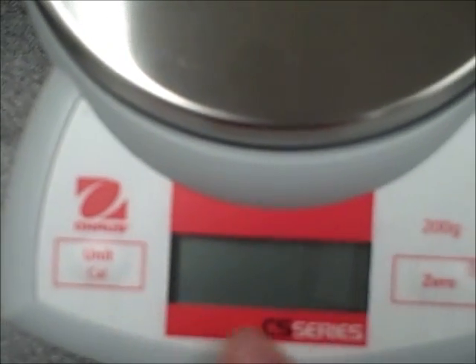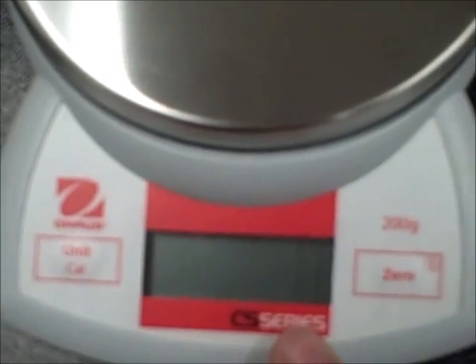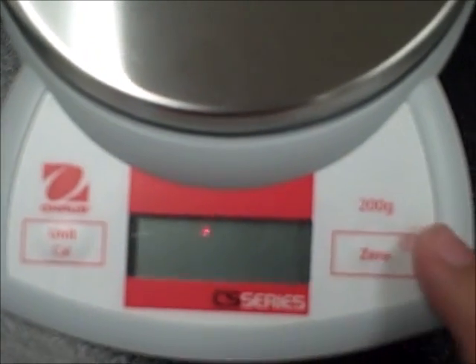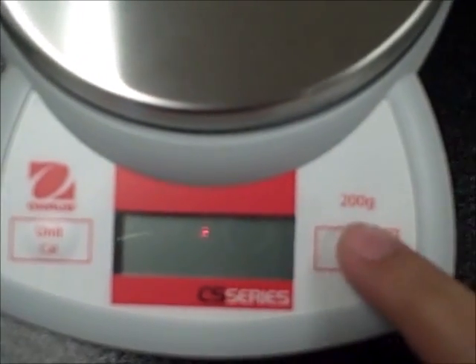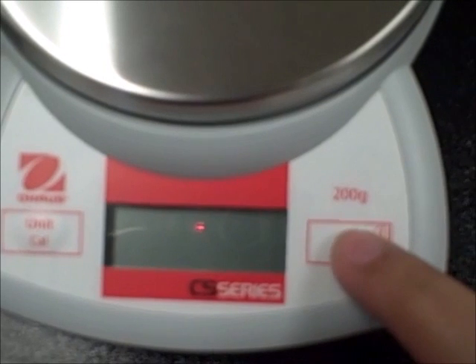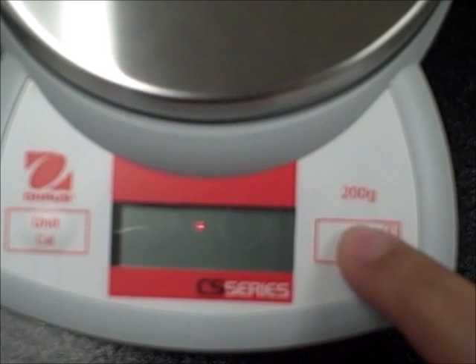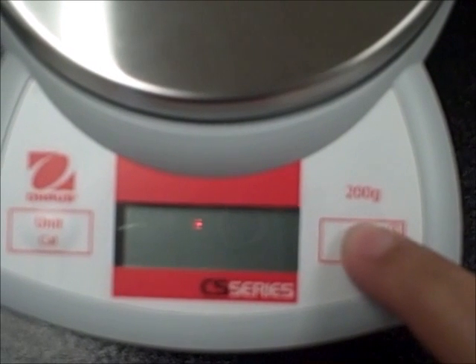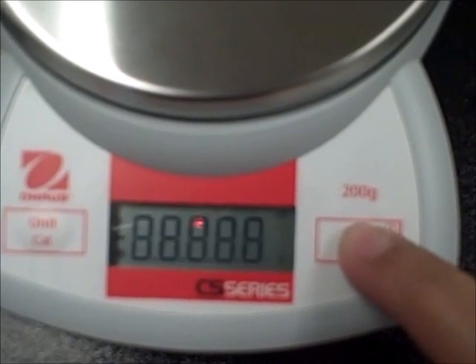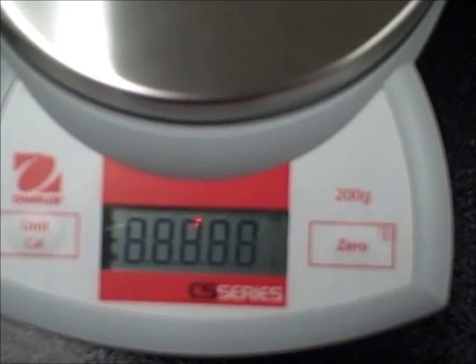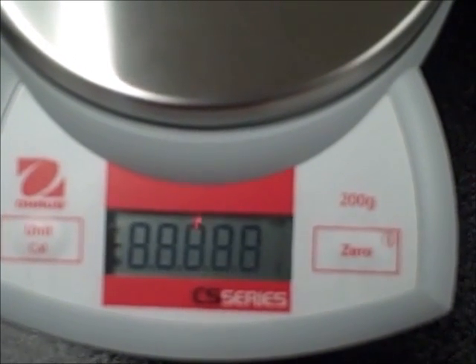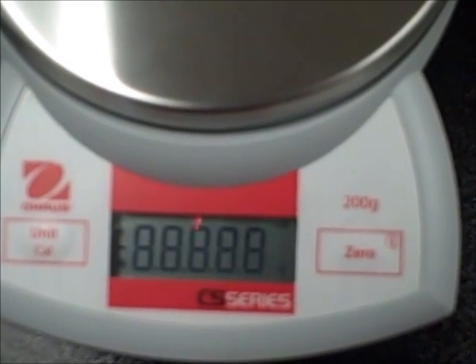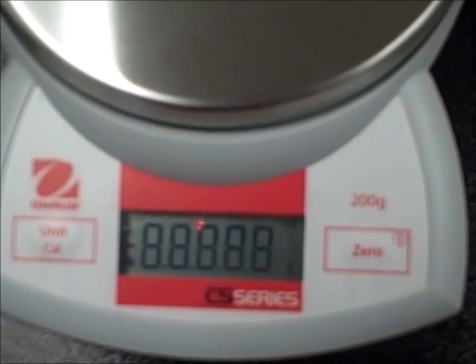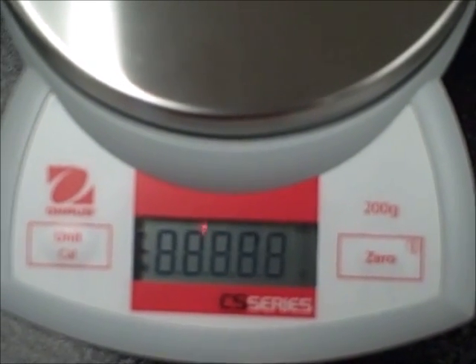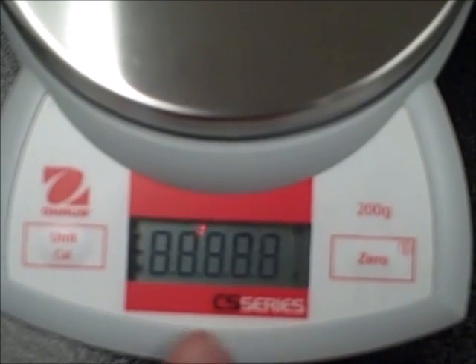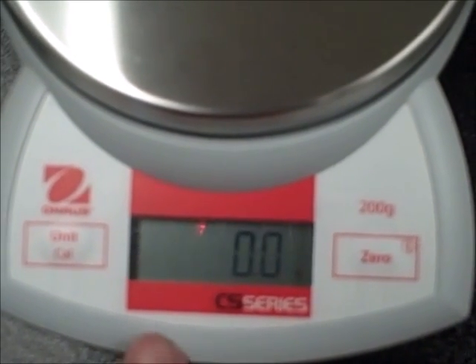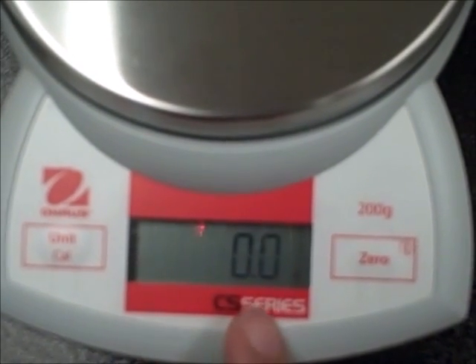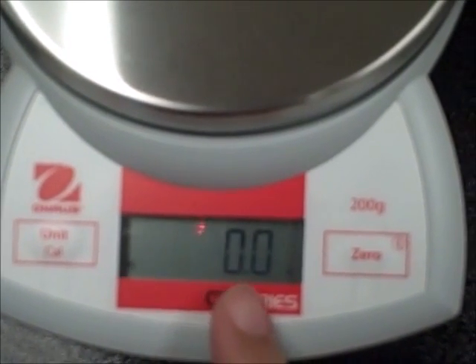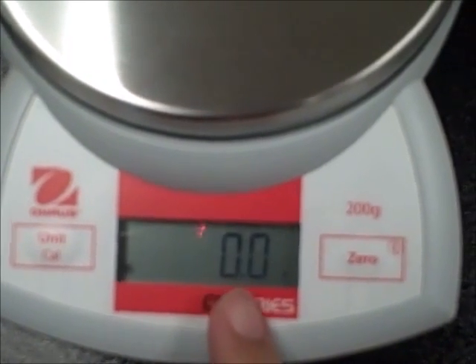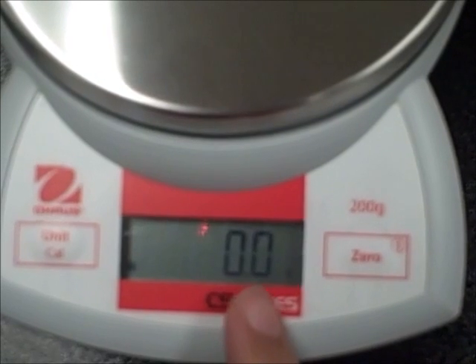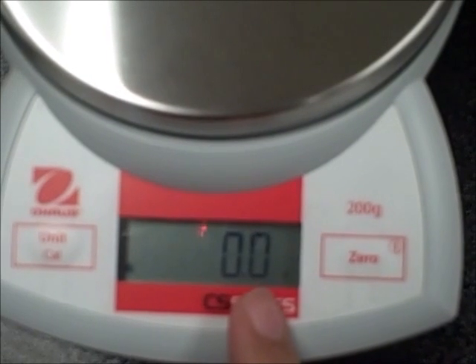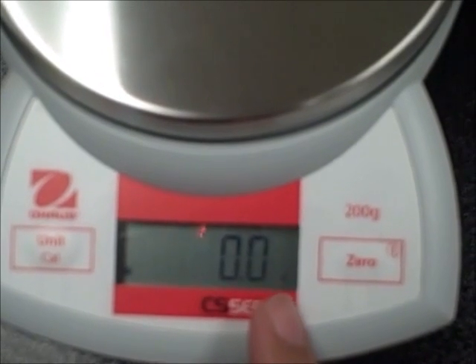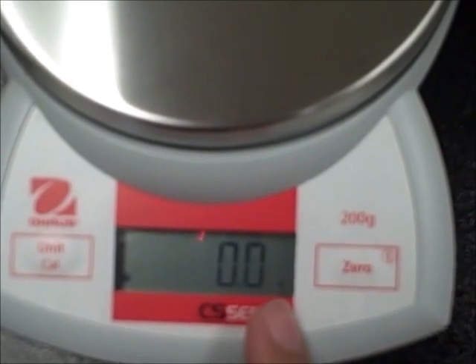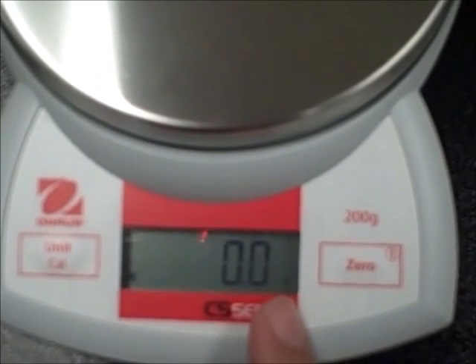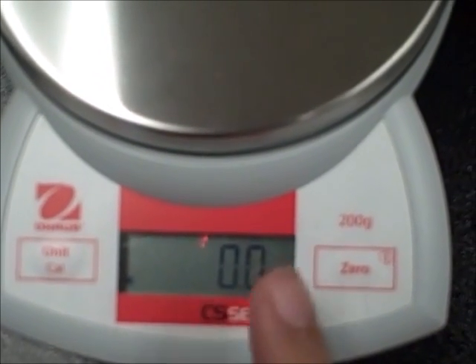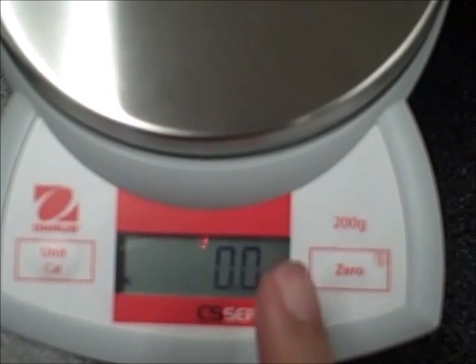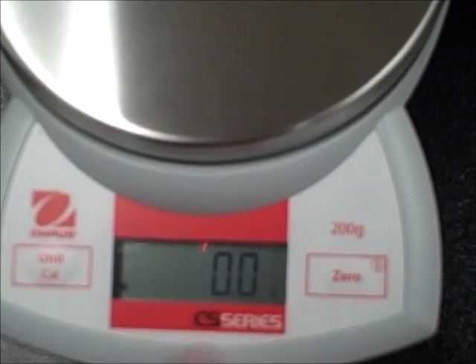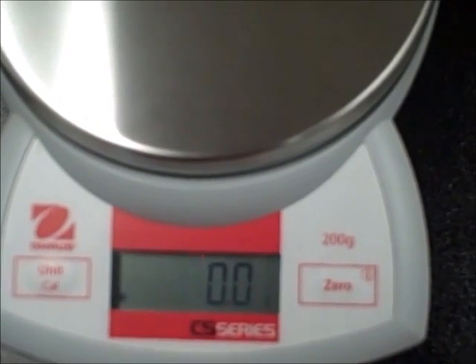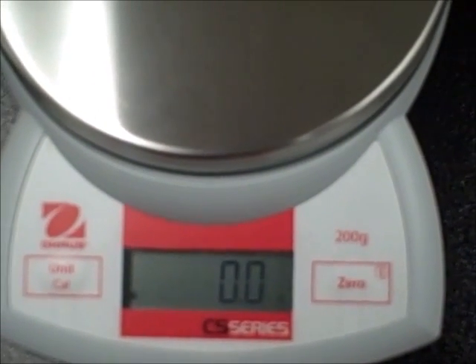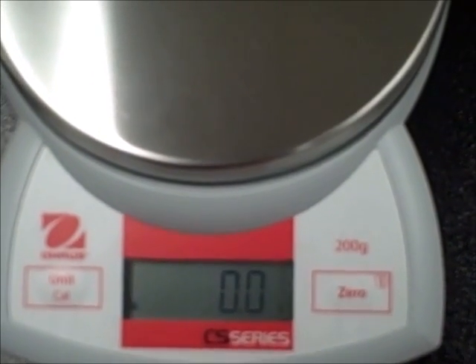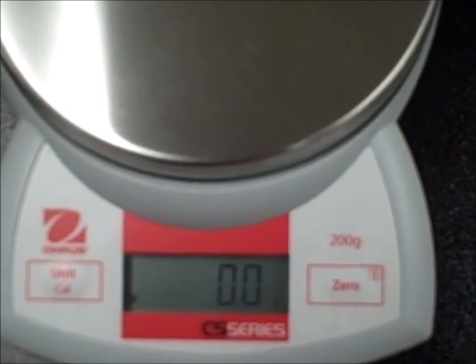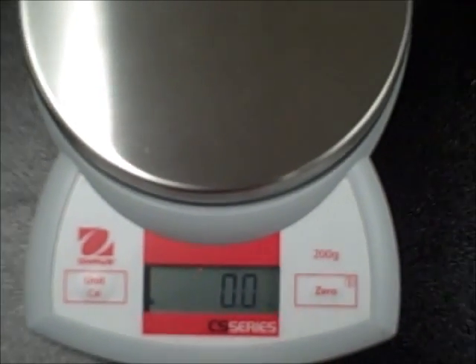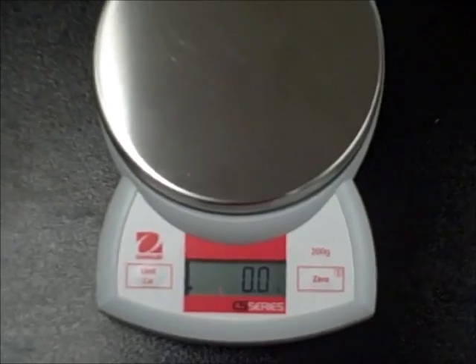To turn on your digital scale, you'll just hold the zero button down. You'll see a bunch of eights, and then it should come to 0.0 grams. This lets you know that the balance is ready to use.